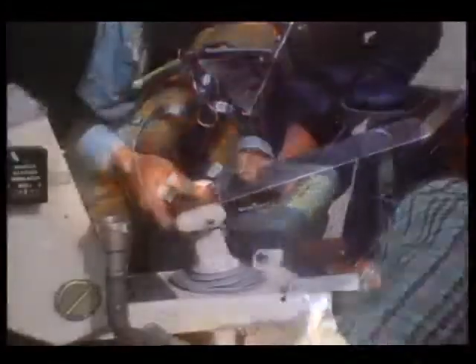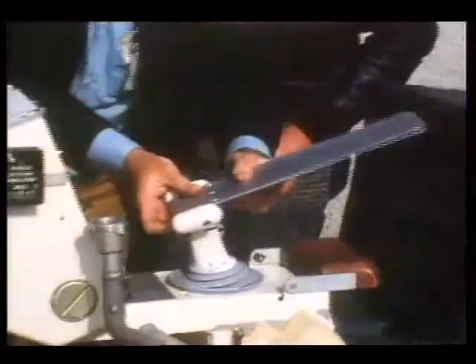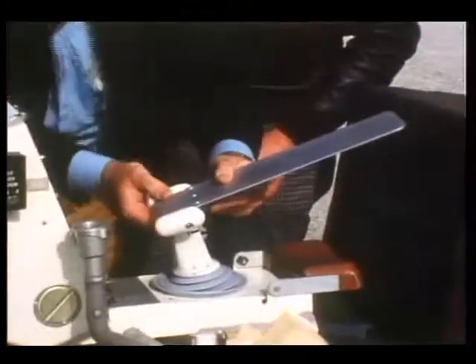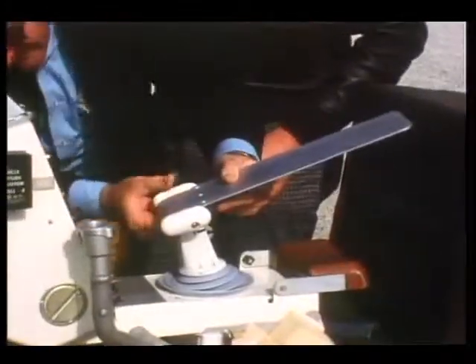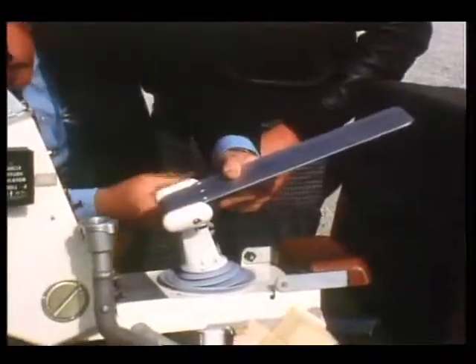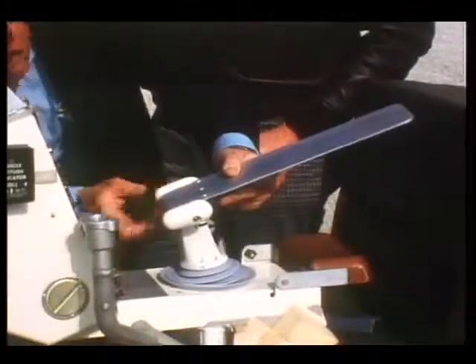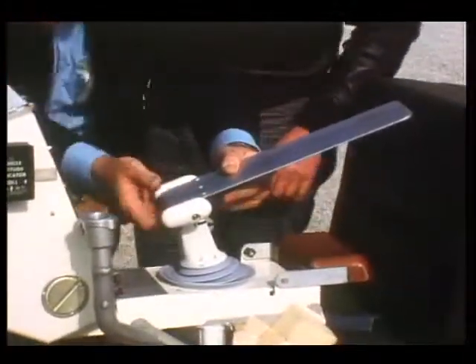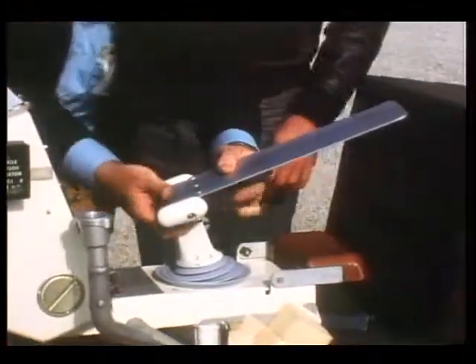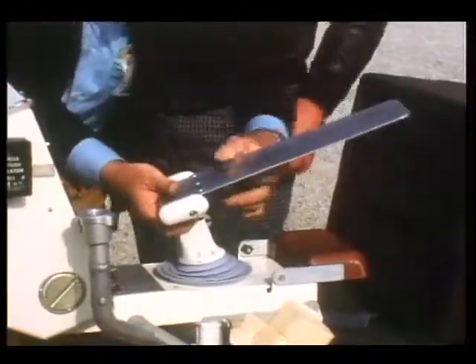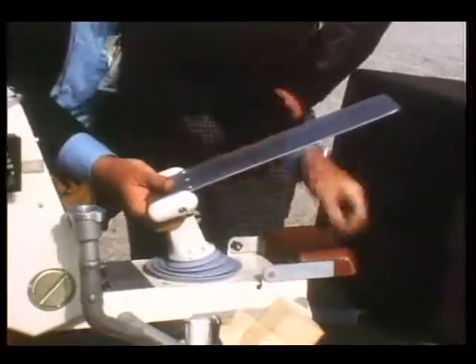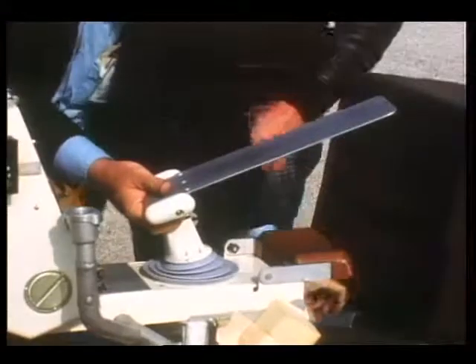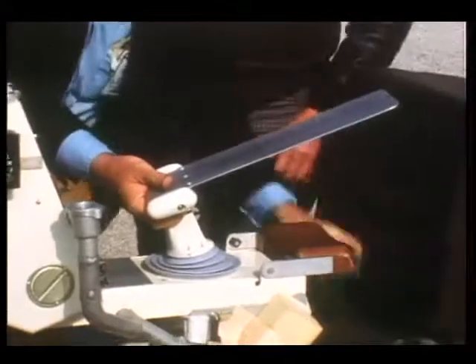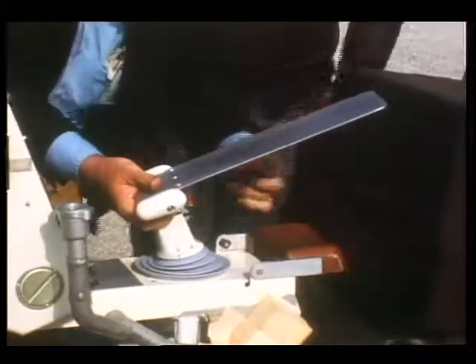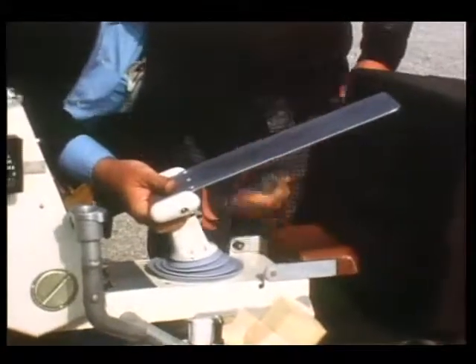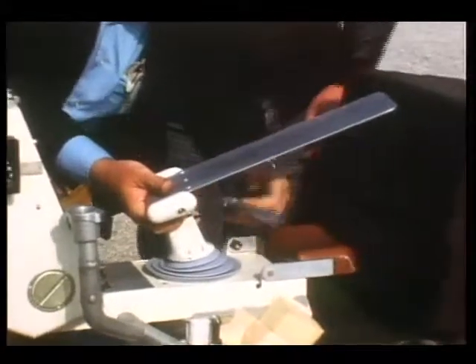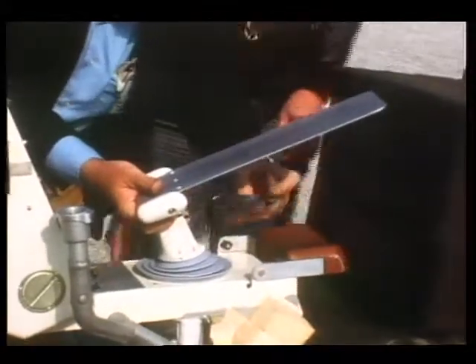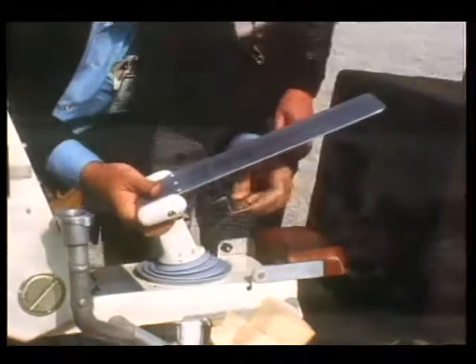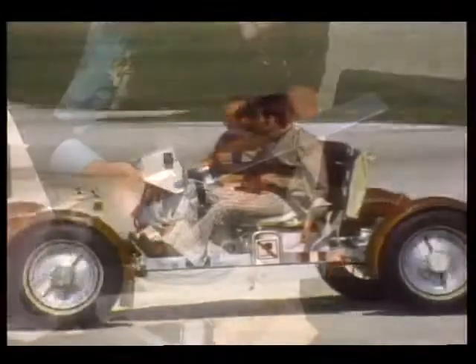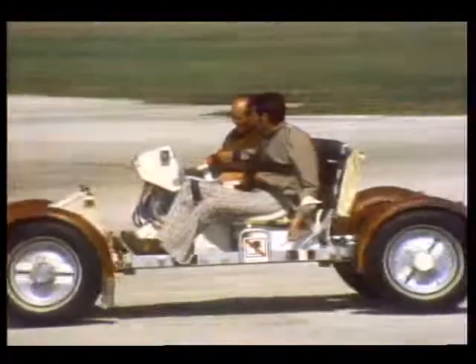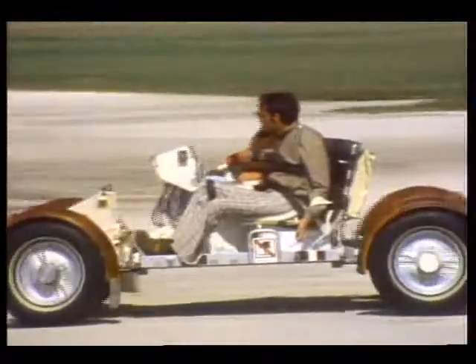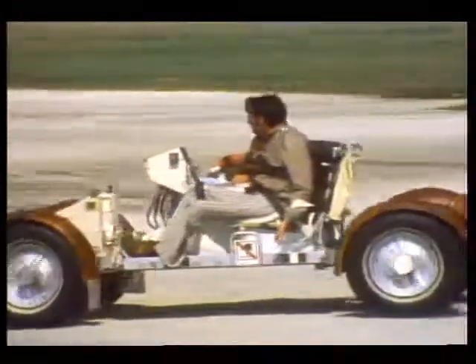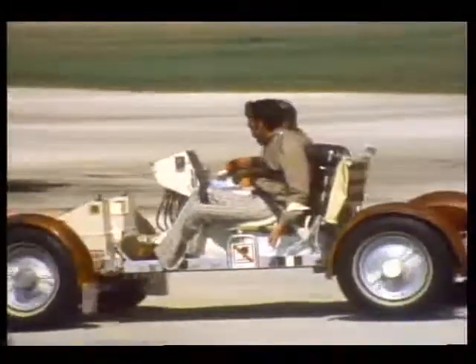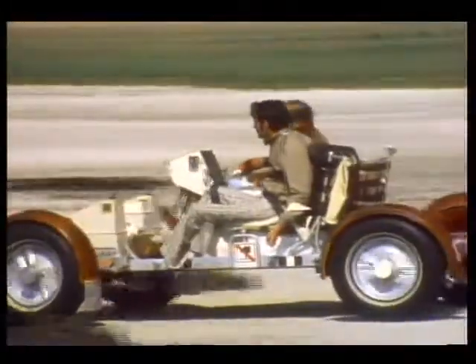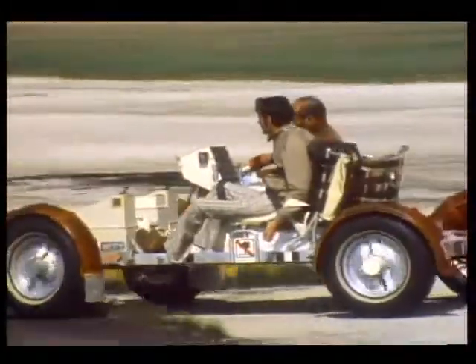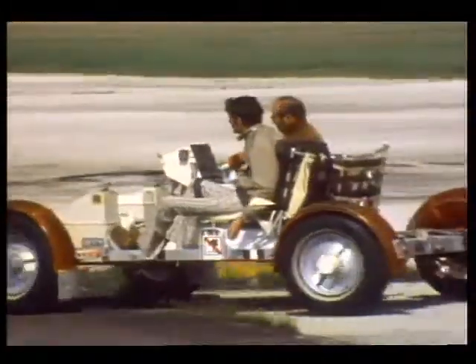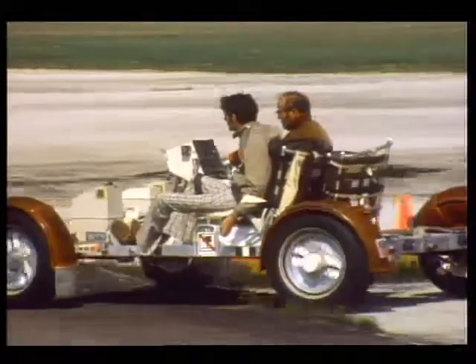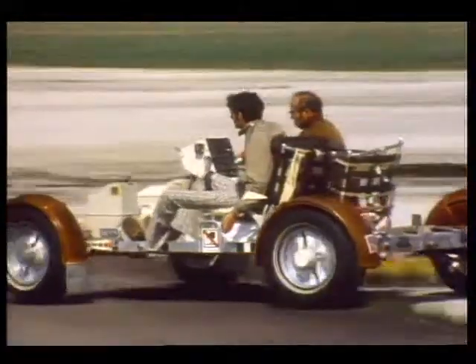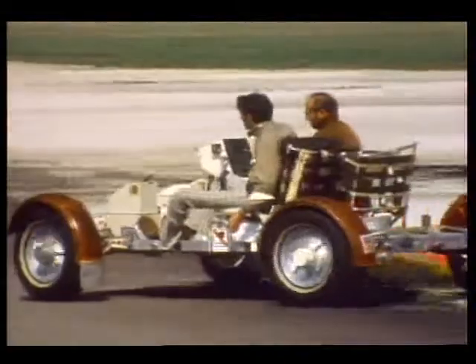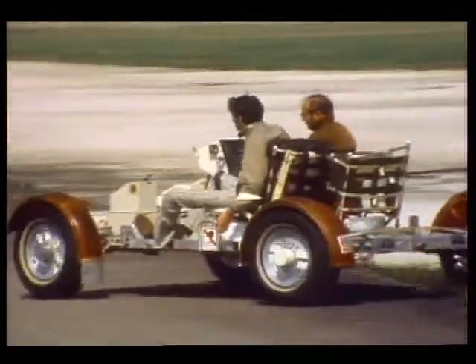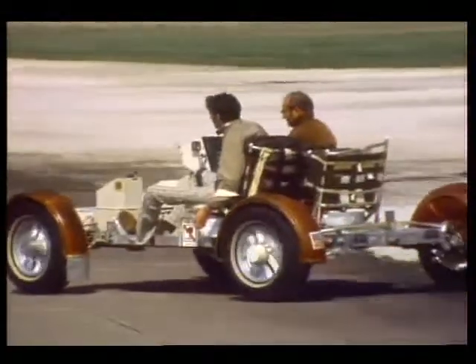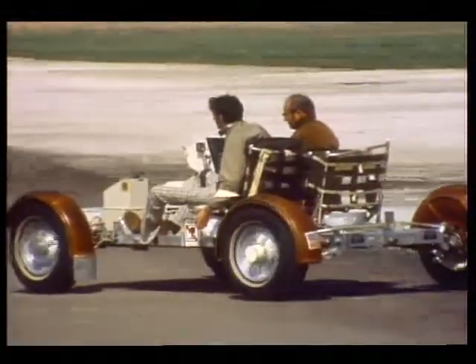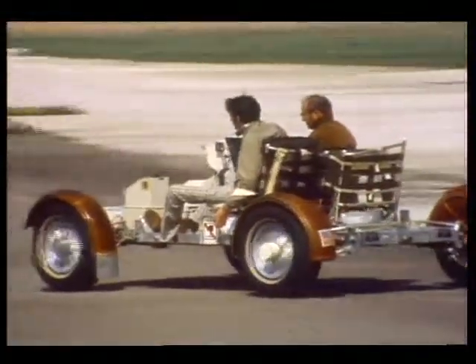The only modification required on the rover was the addition of a simple metal support for his arm. Tom's notion proved correct — he could indeed drive the rover.